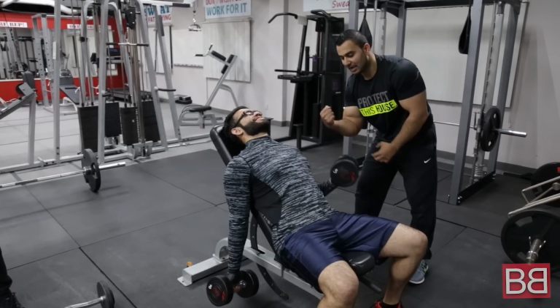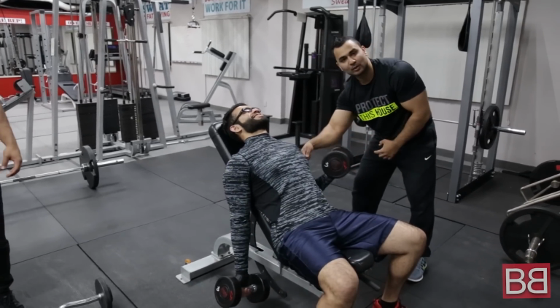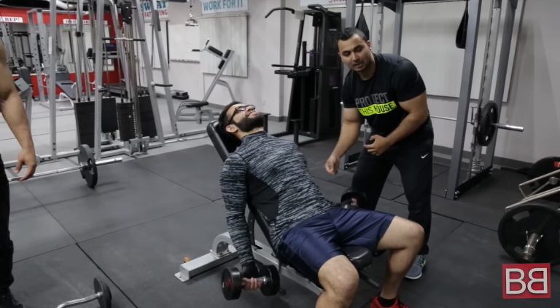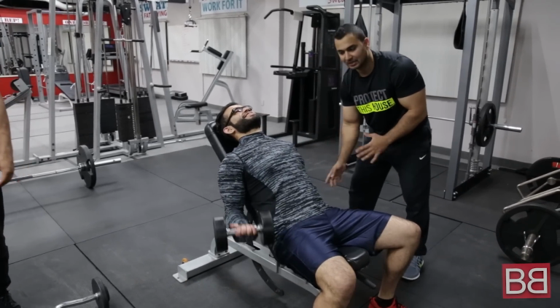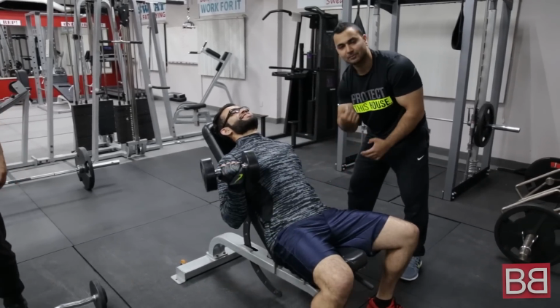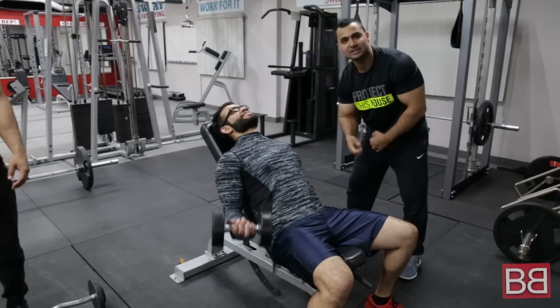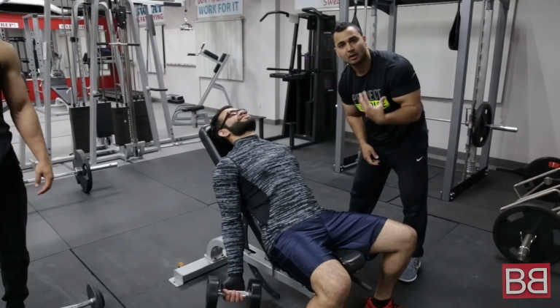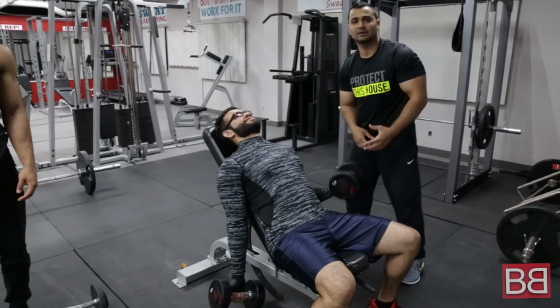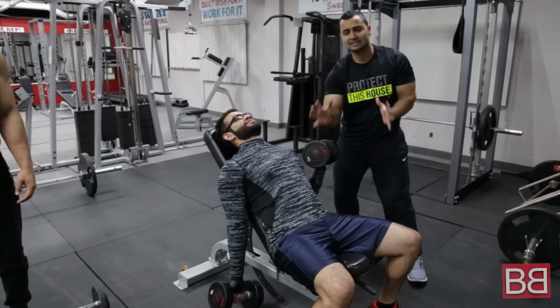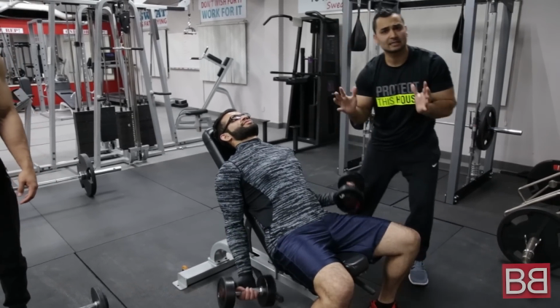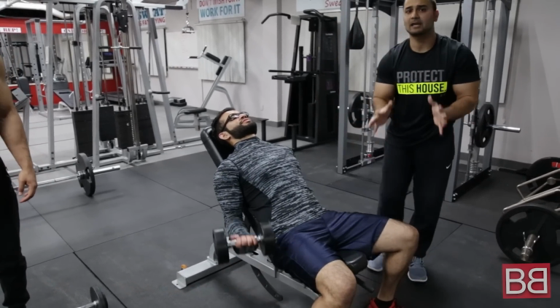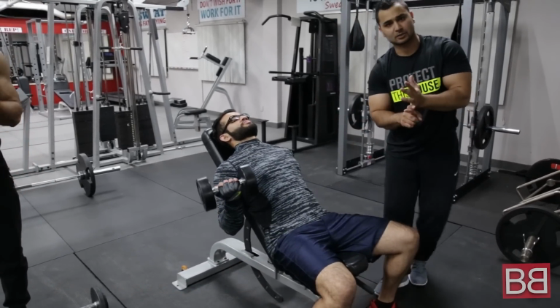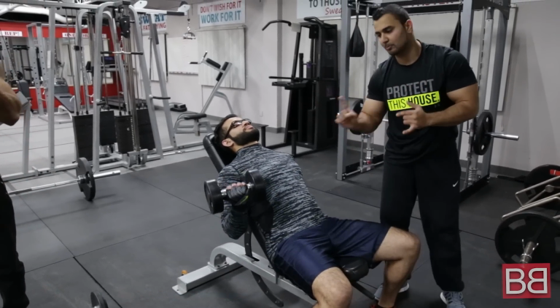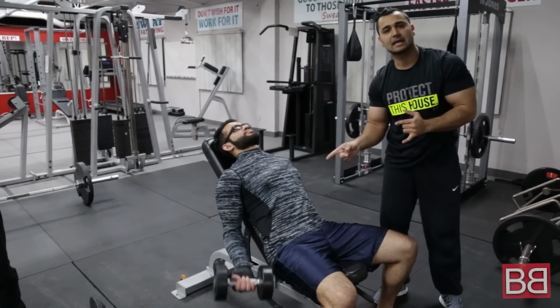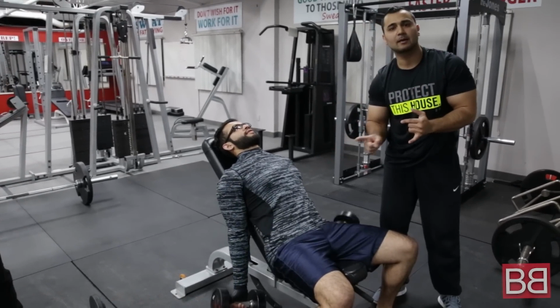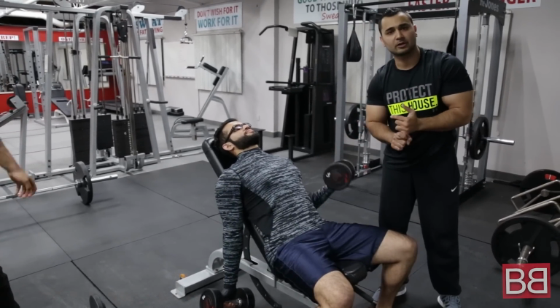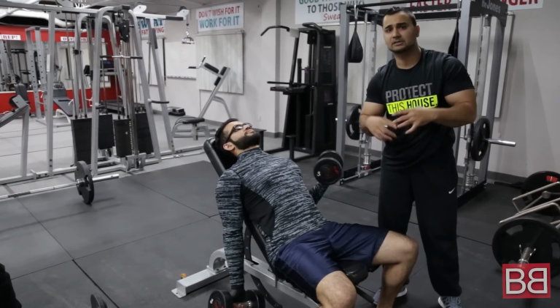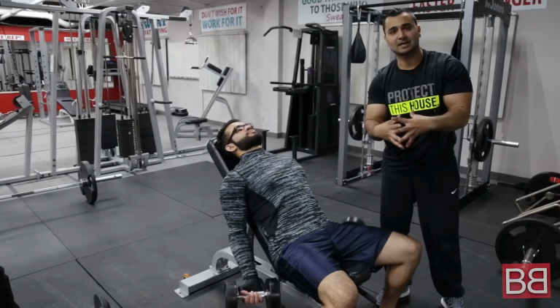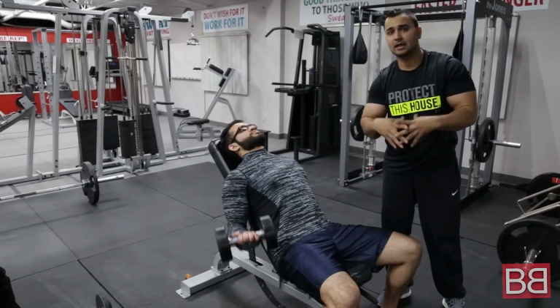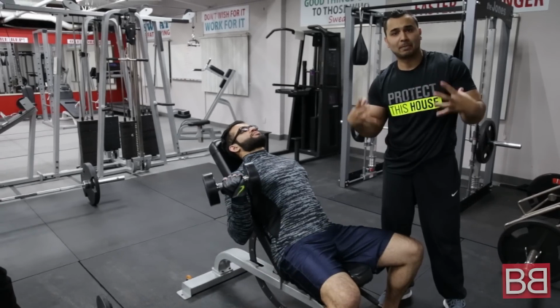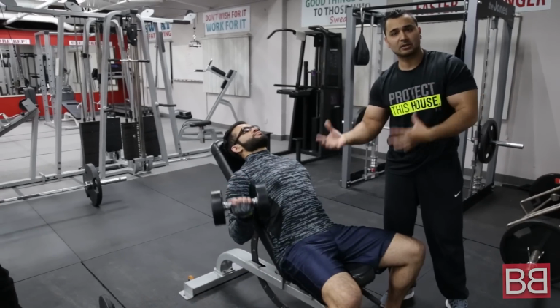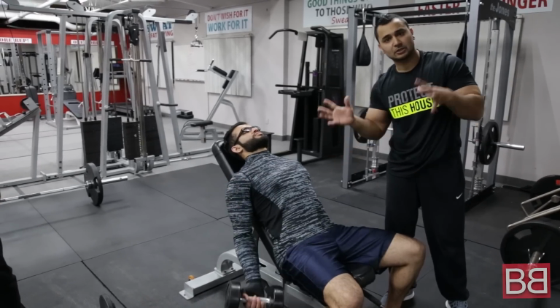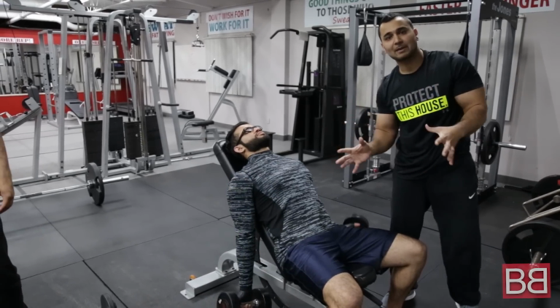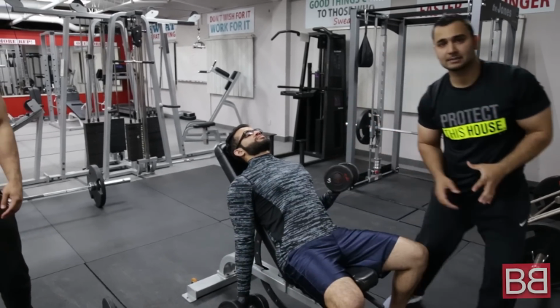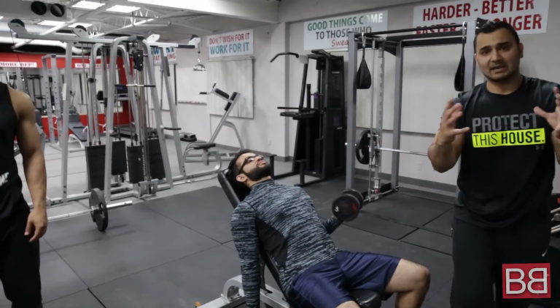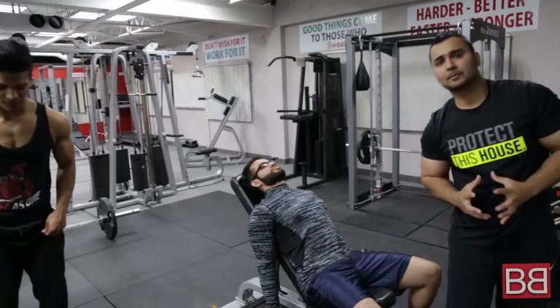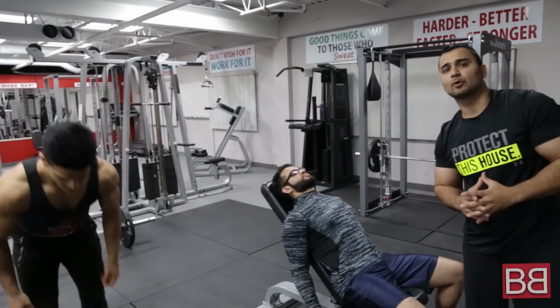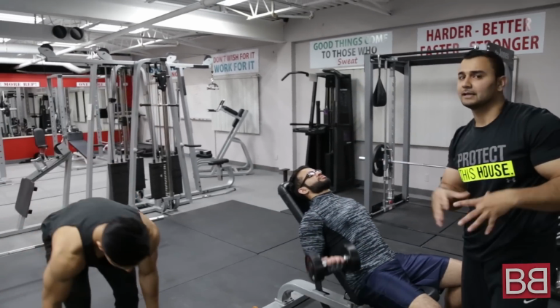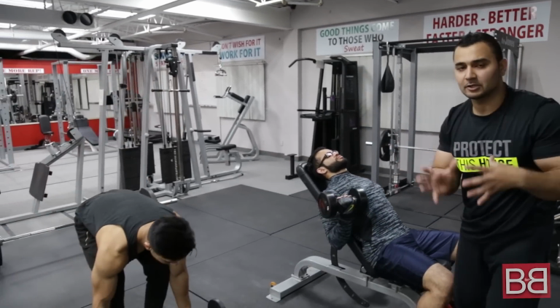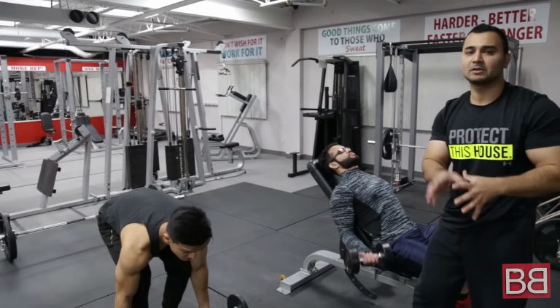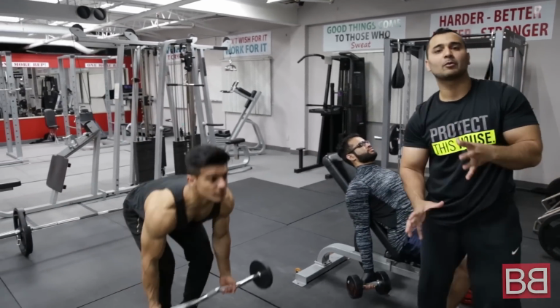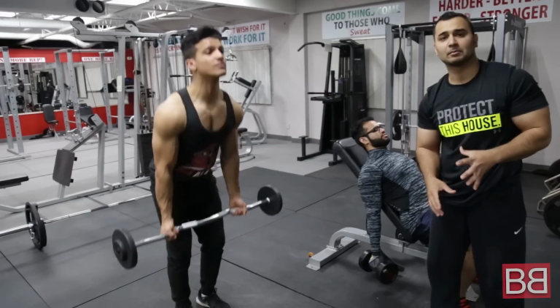All the way up, squeeze at the peak, all the way down. The first exercise is your Alternate Dumbbell Curls. You have to do 4 sets of 12-15 repetitions. You will see the whole workout in our description. Moving on to the second exercise of the day.